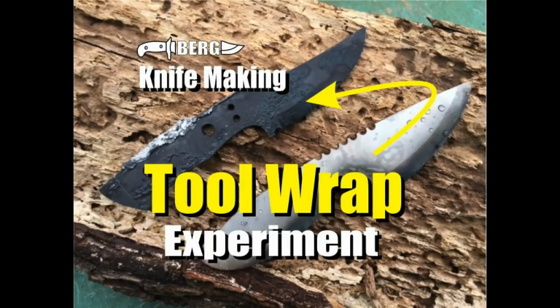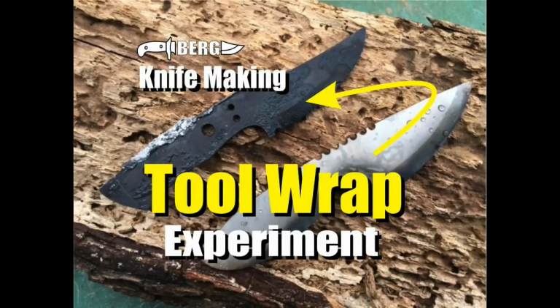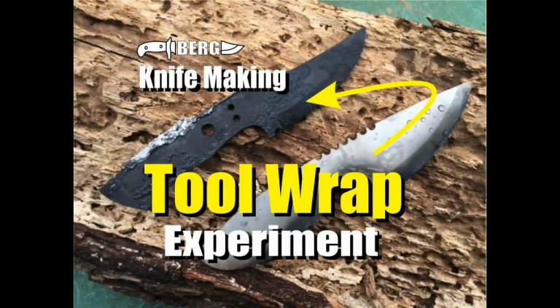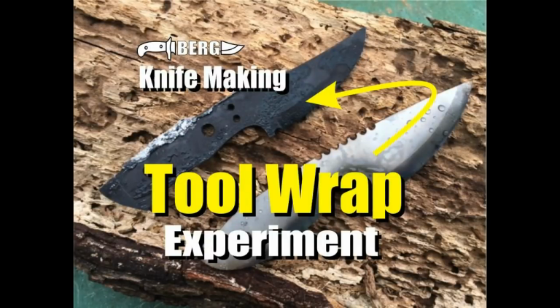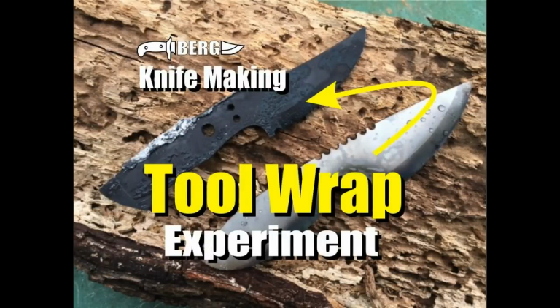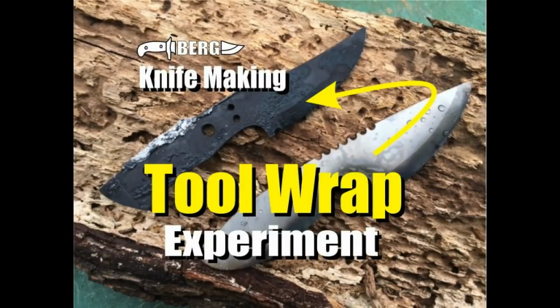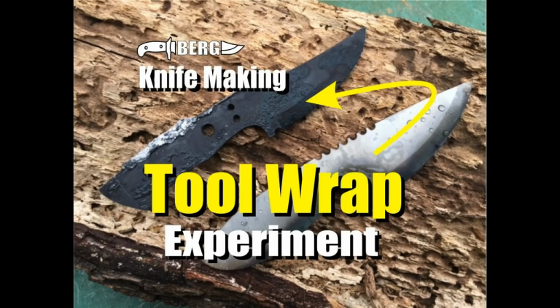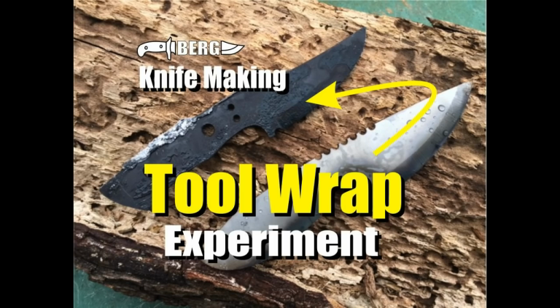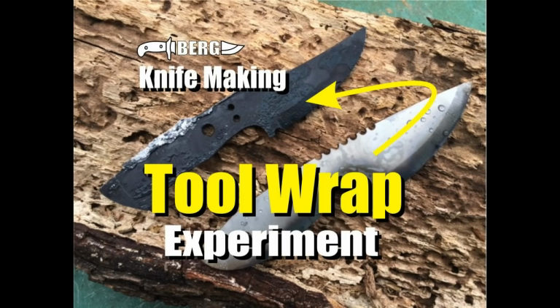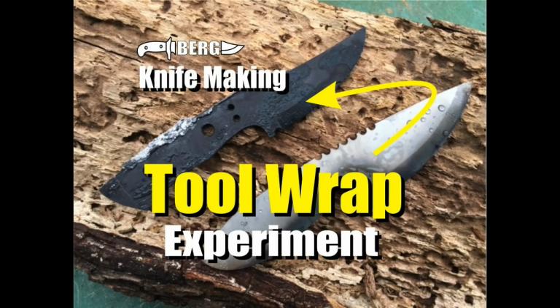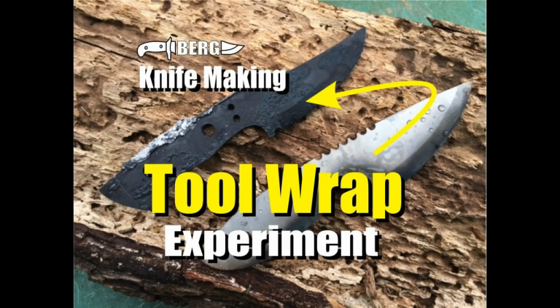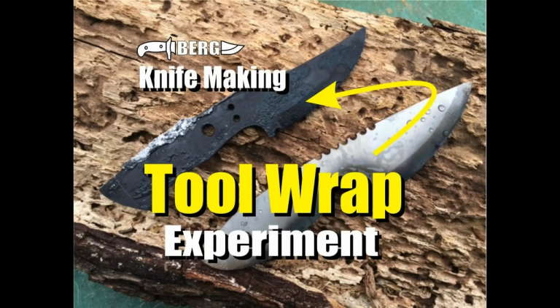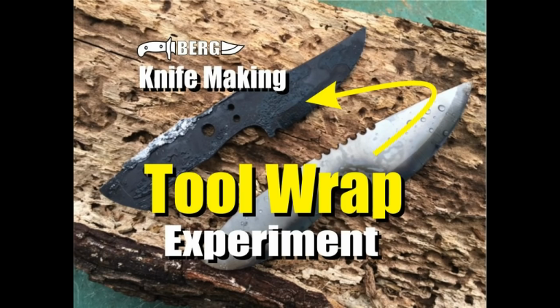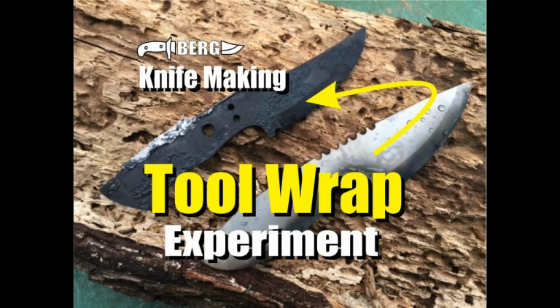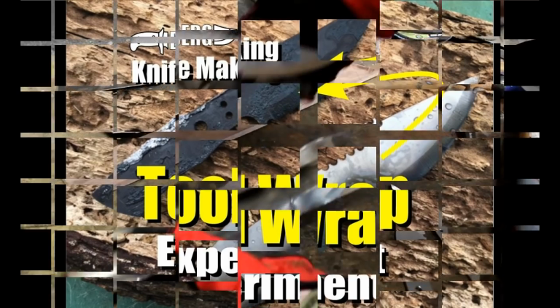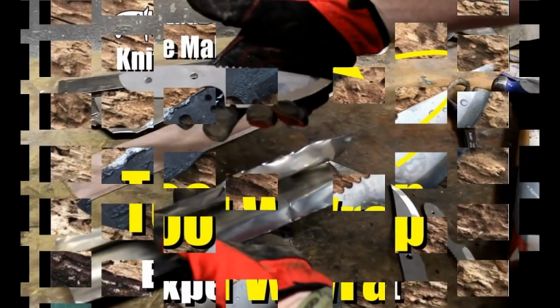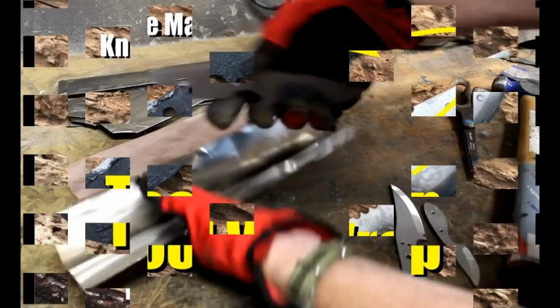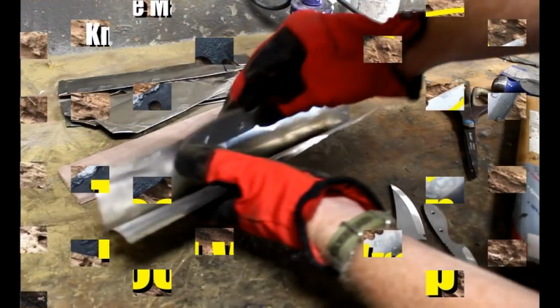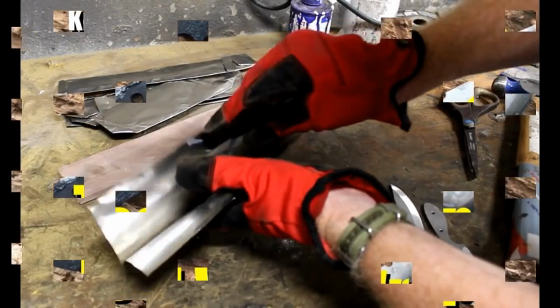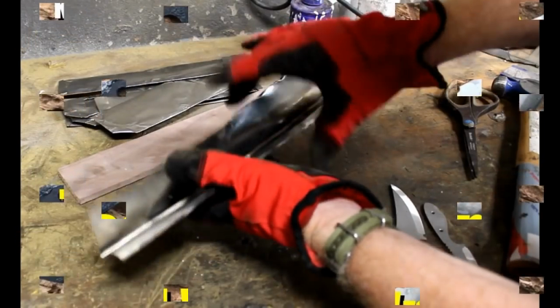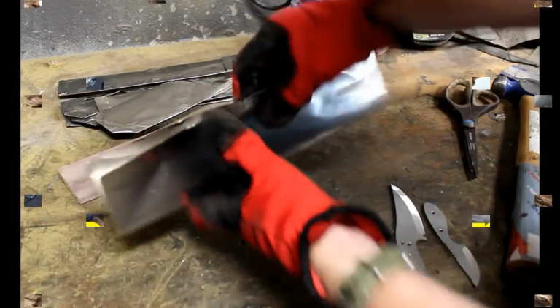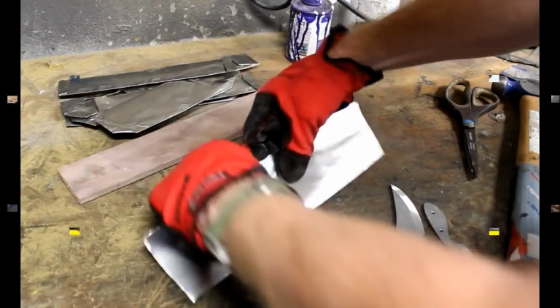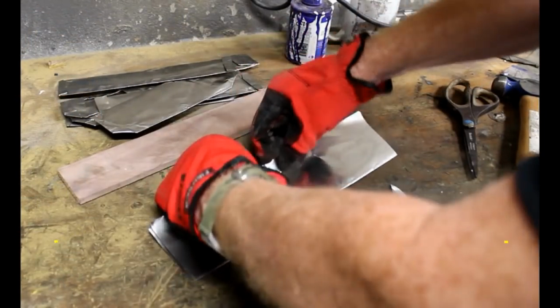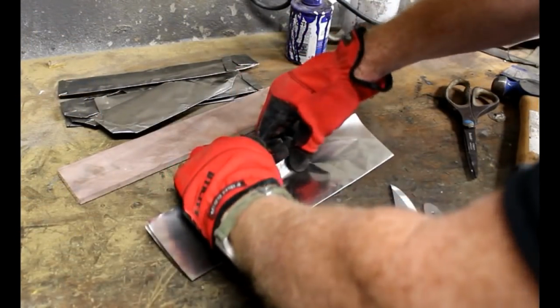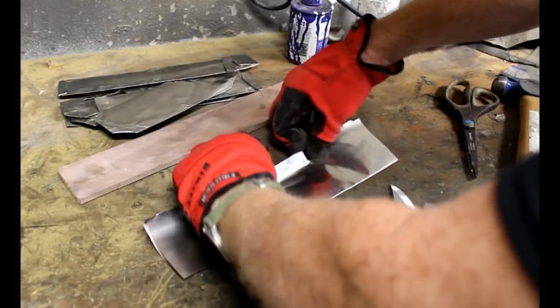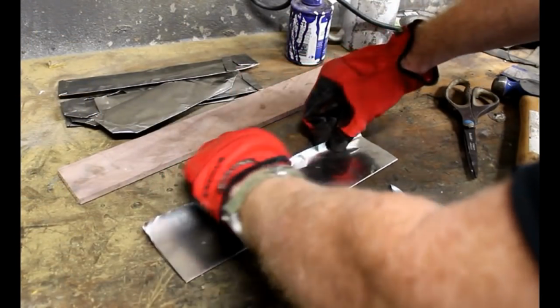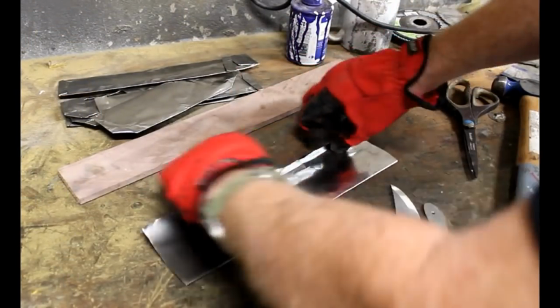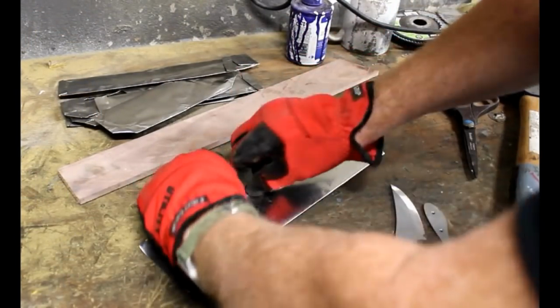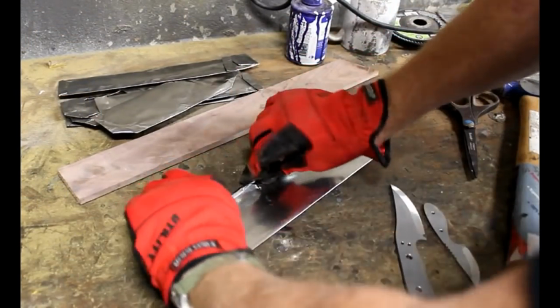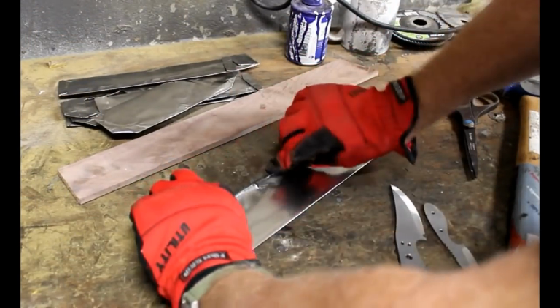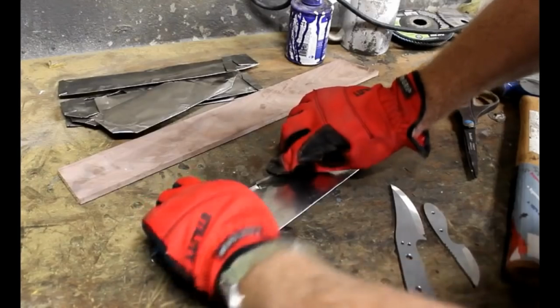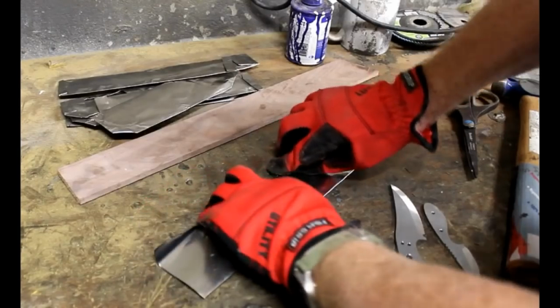Welcome to DIYEasyCrafts.com. Today we're going to take a look at using tool wrap compared to aluminum foil during heat treating of stainless steel as well as some tool steels.